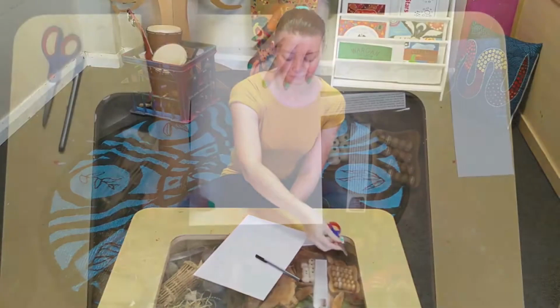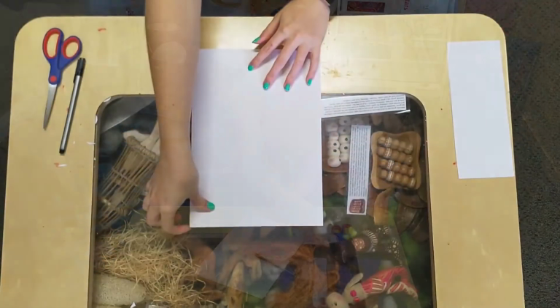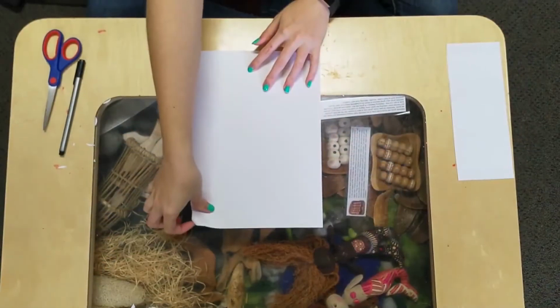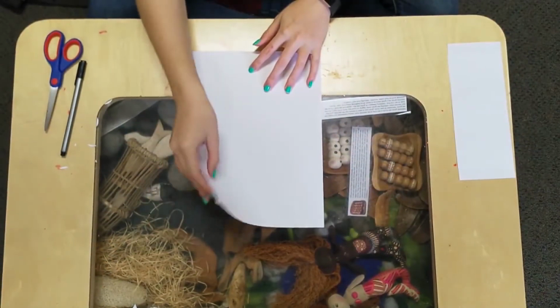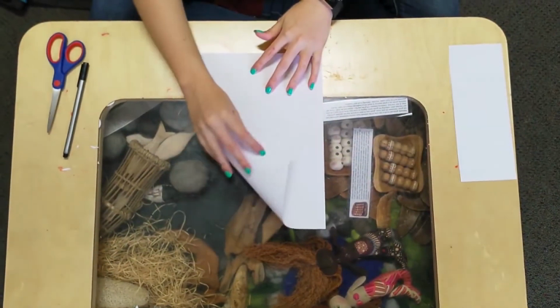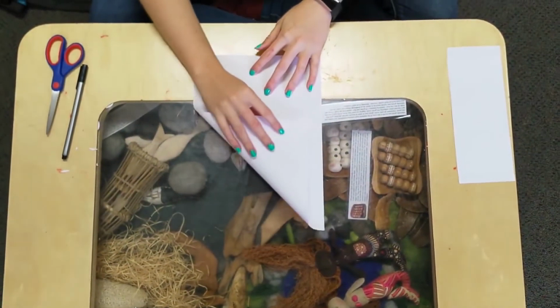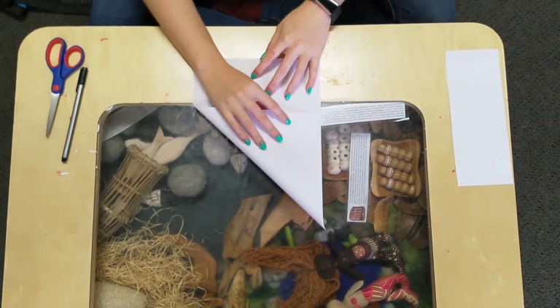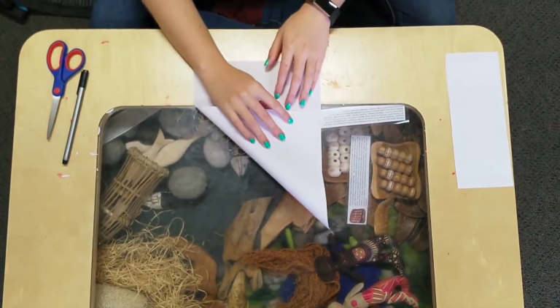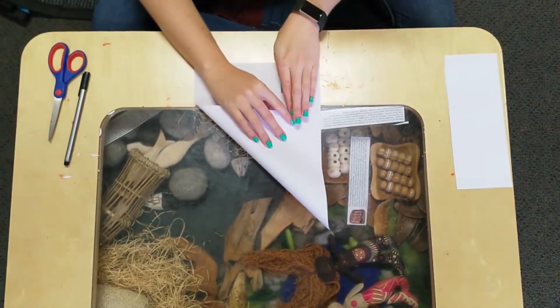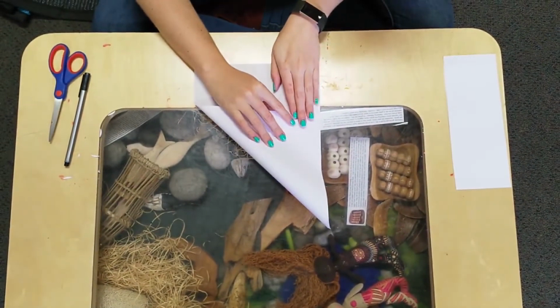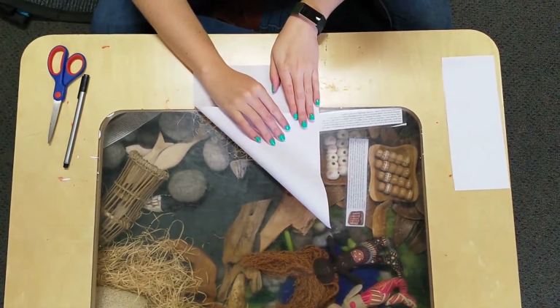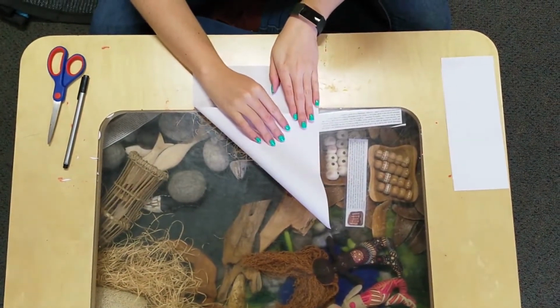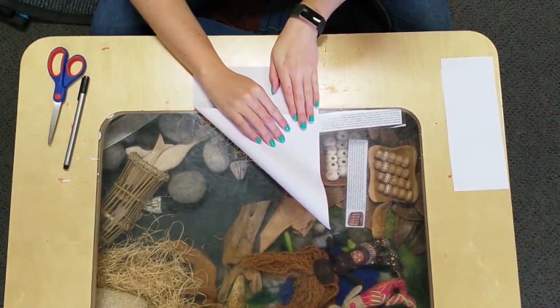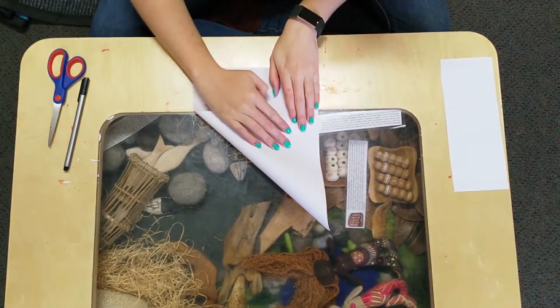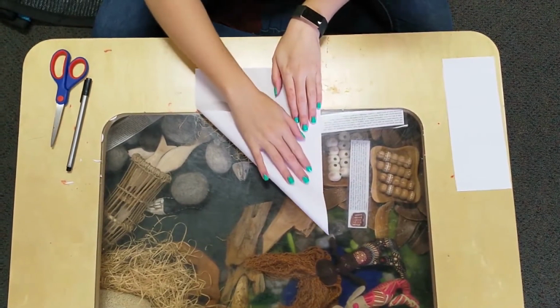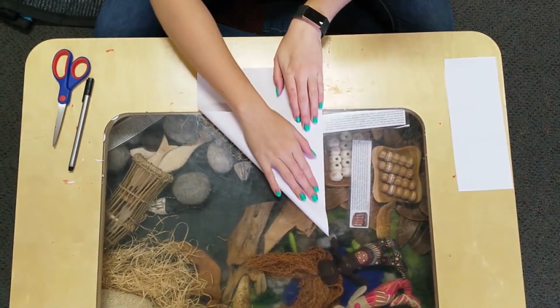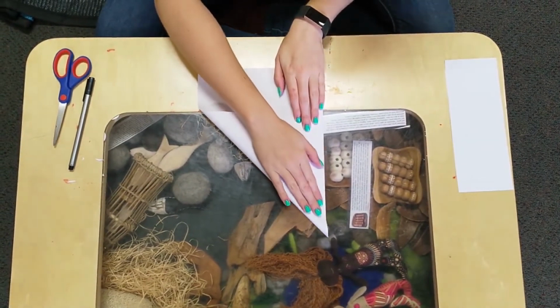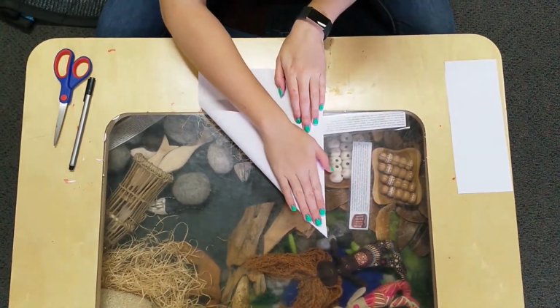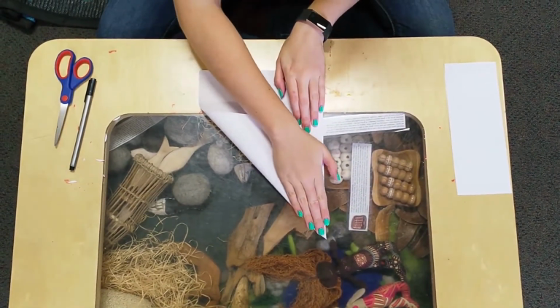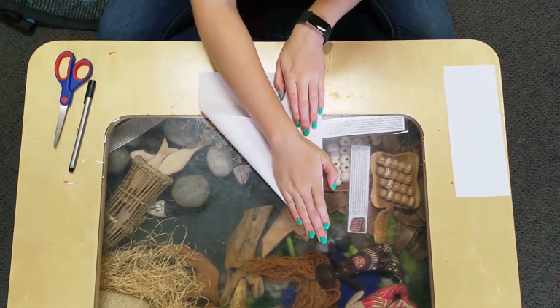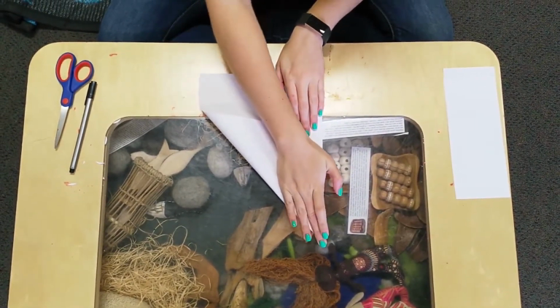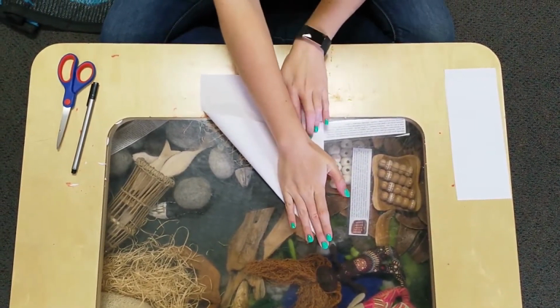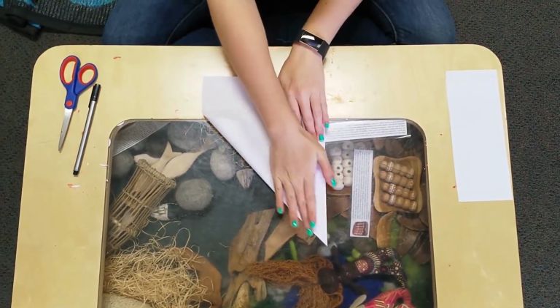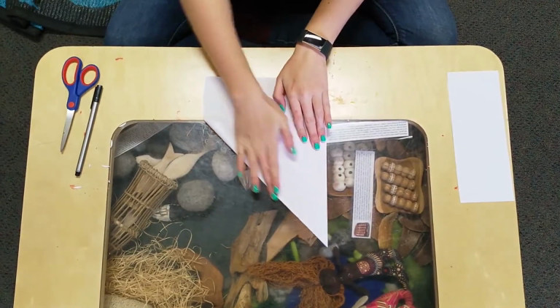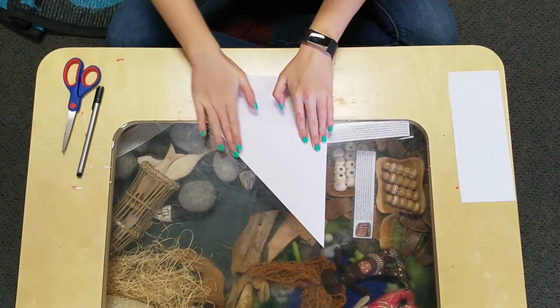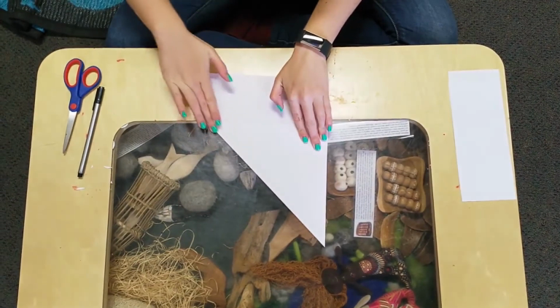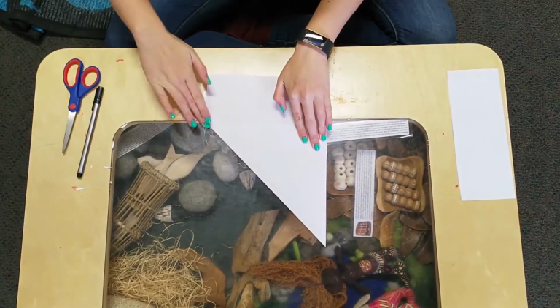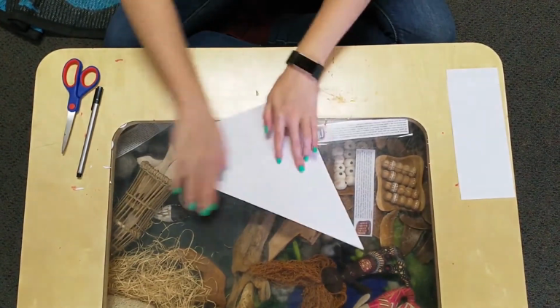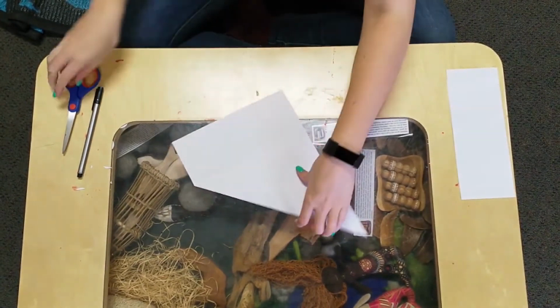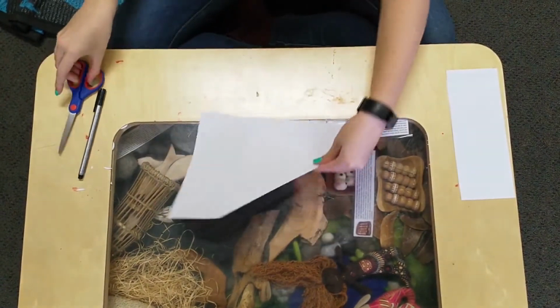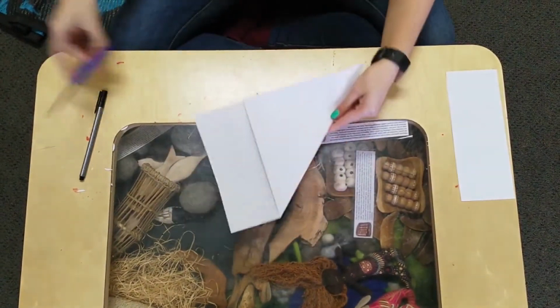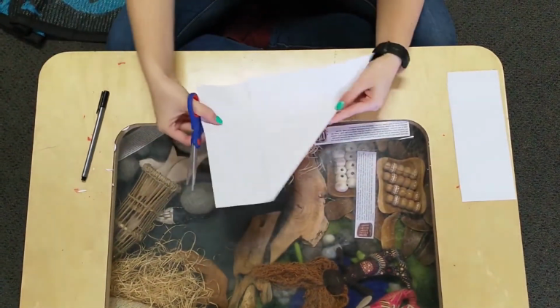We are going to make a triangle with our paper so that we can get a square piece of paper. Or if you already have square paper at home, you can use that. And then we are going to cut this bottom section off.